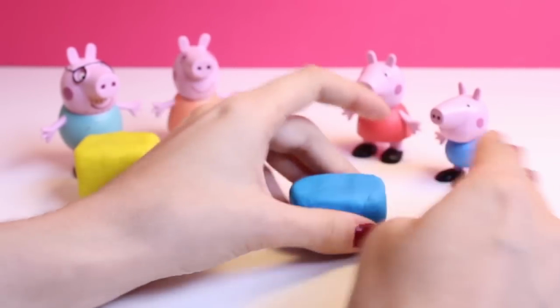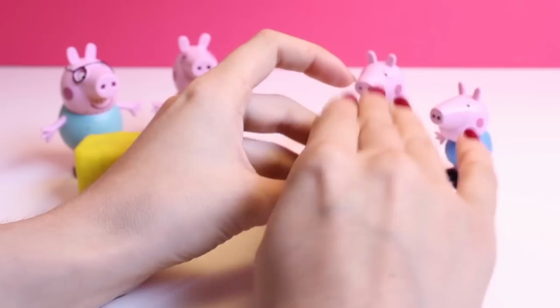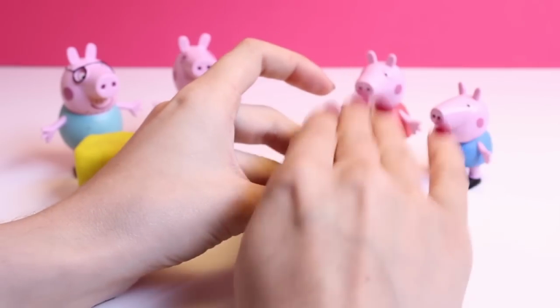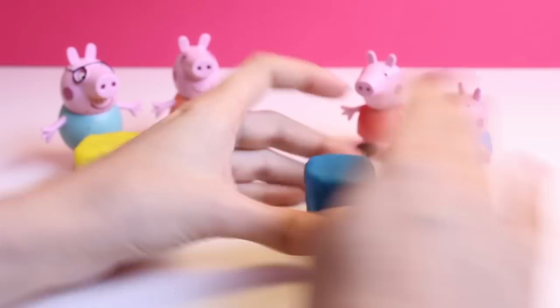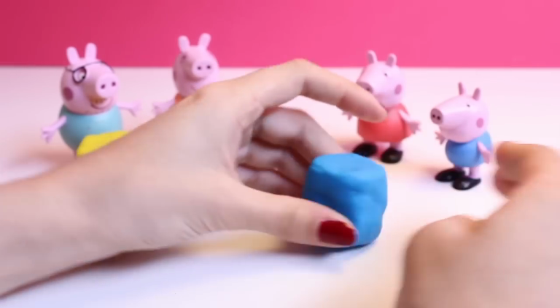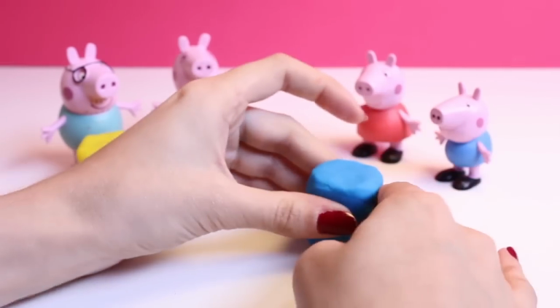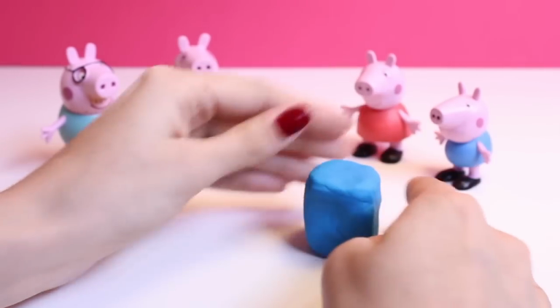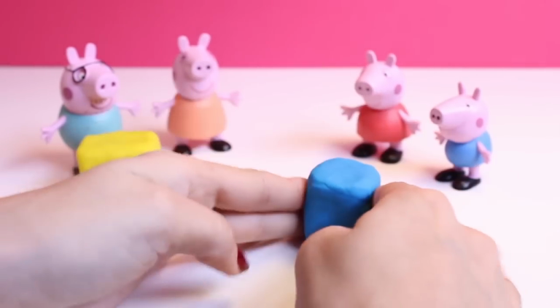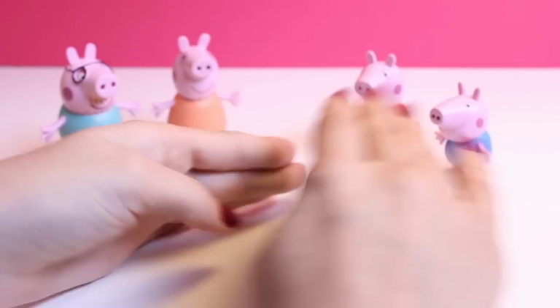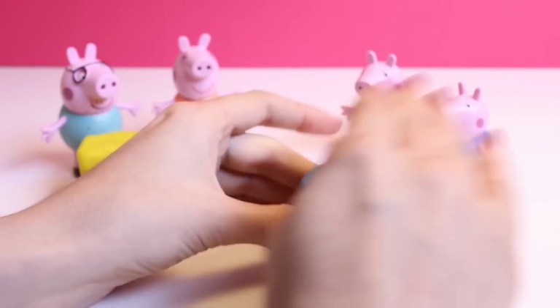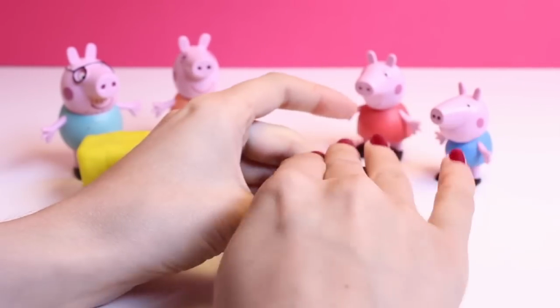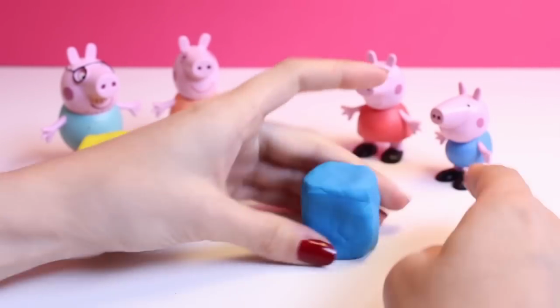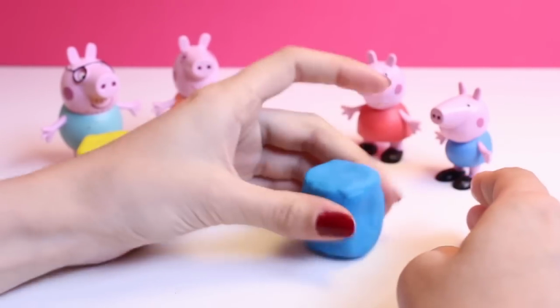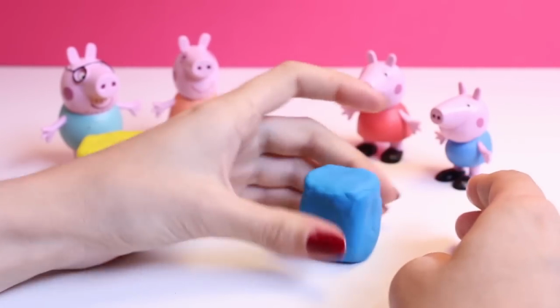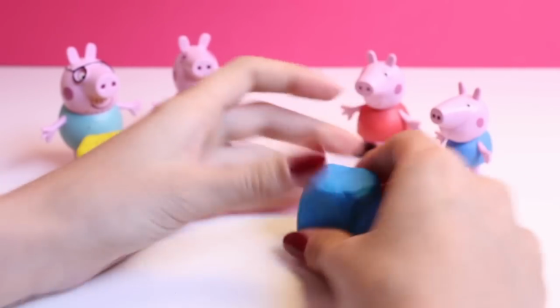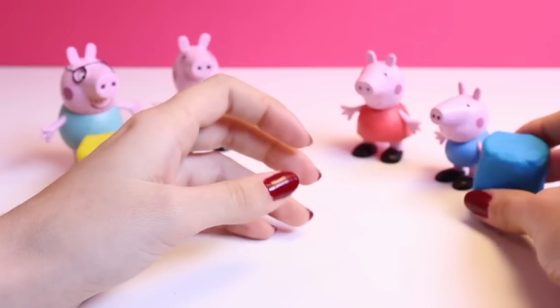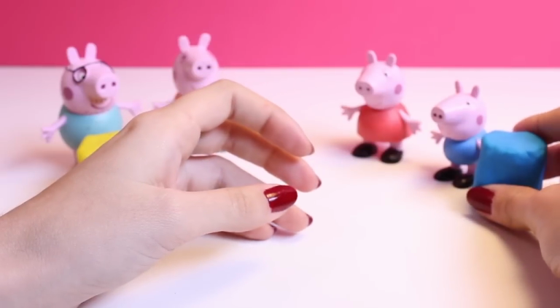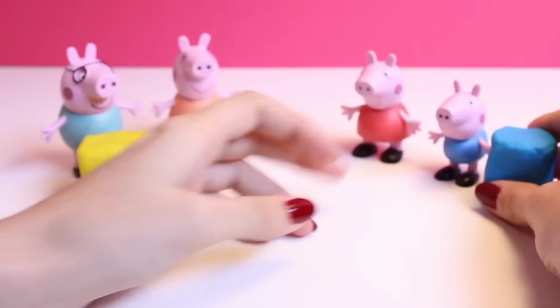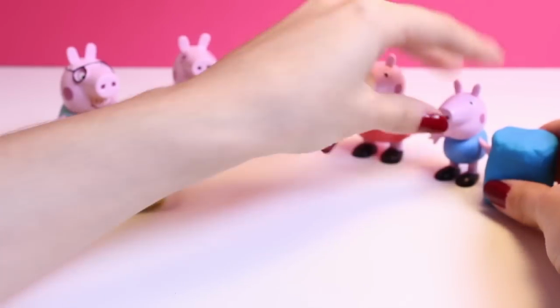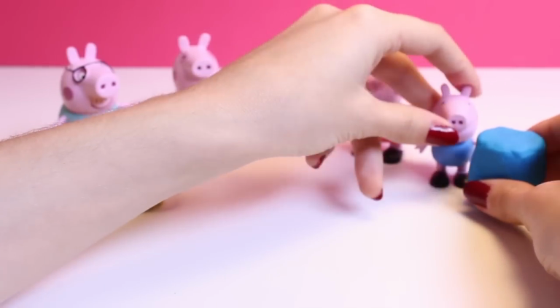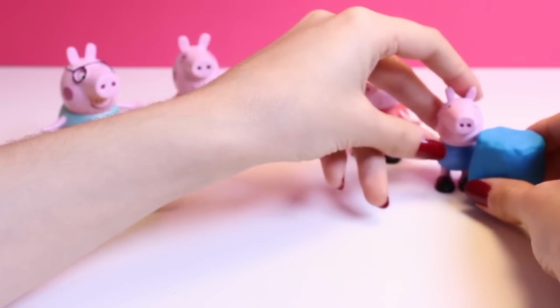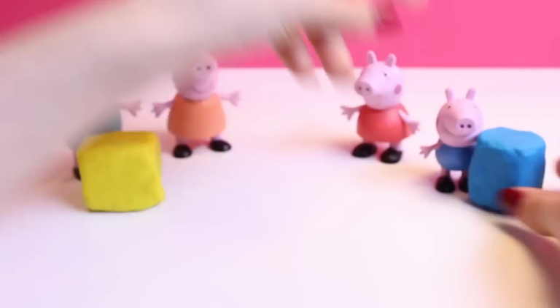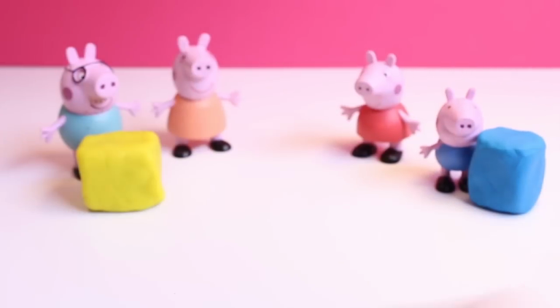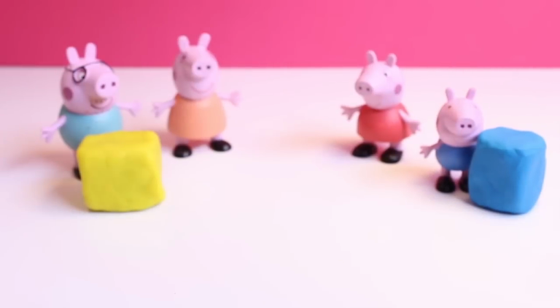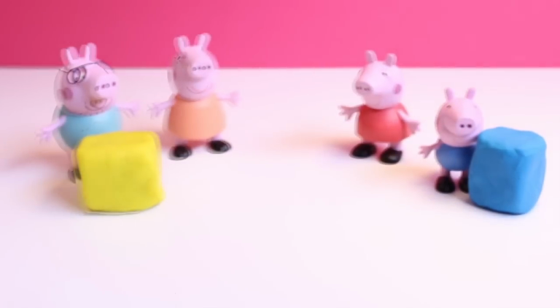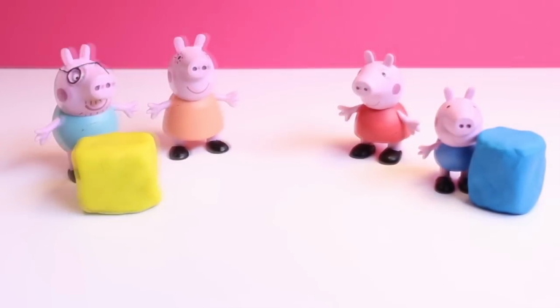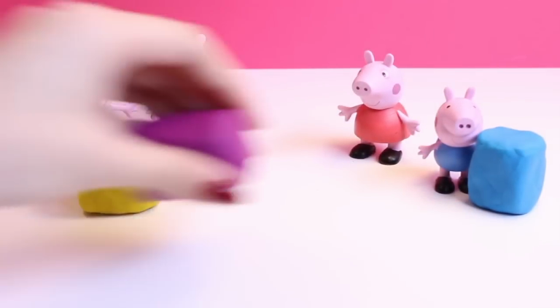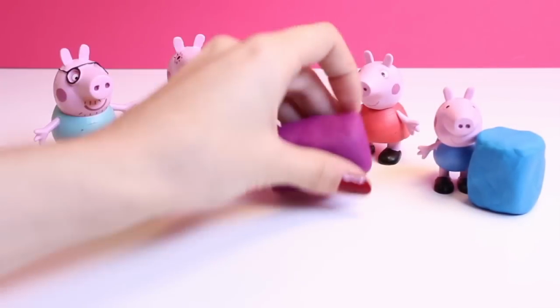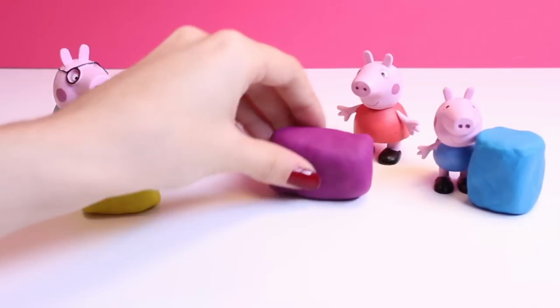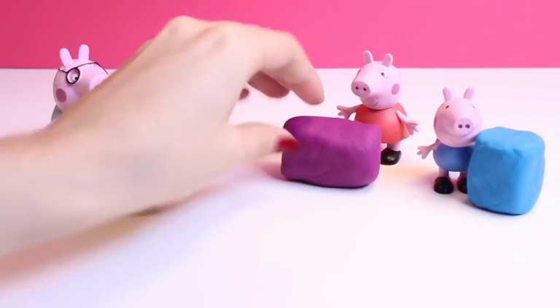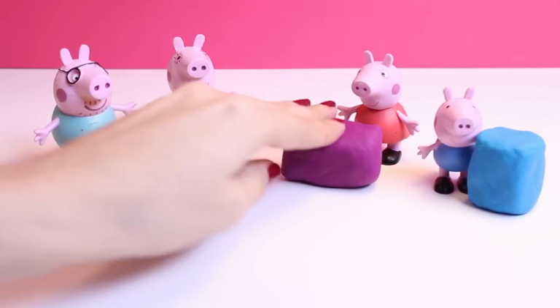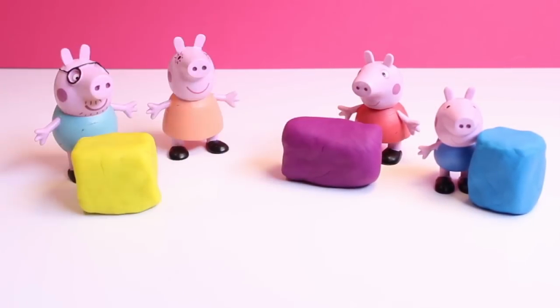Christmas is my favorite holiday. I like Halloween, I do, but Christmas is the best holiday and so I just wanted to play a Christmas game and make my toys more Christmassy.